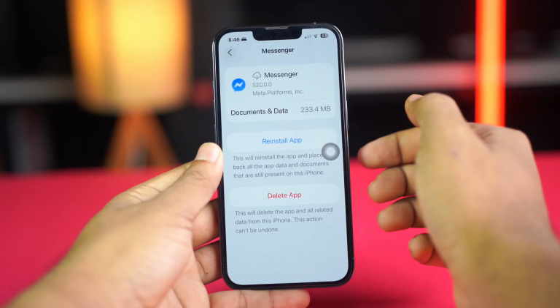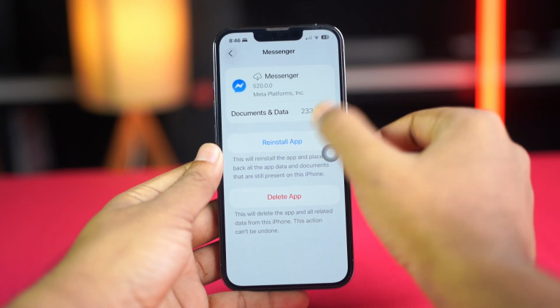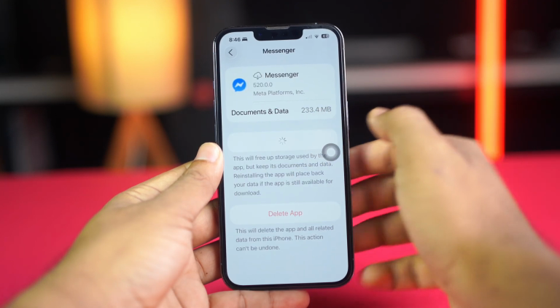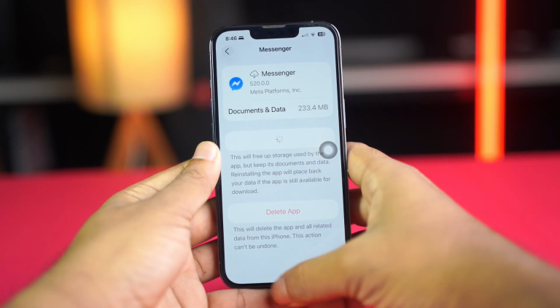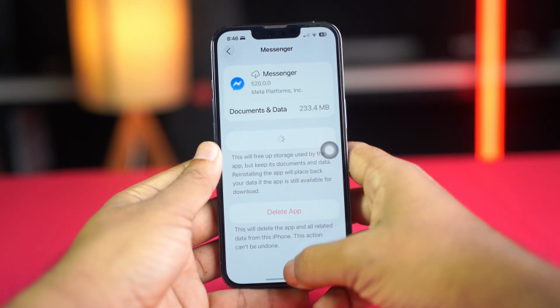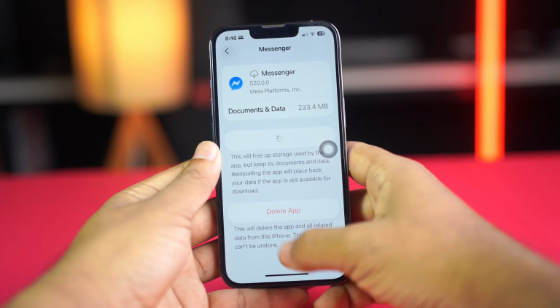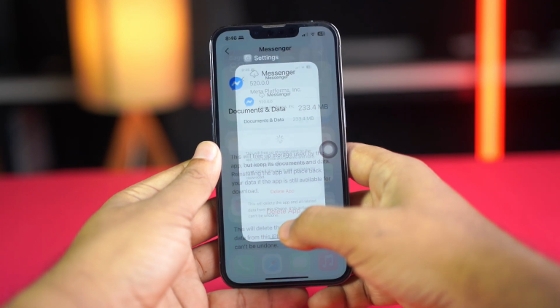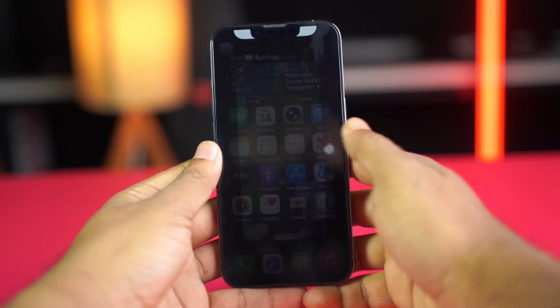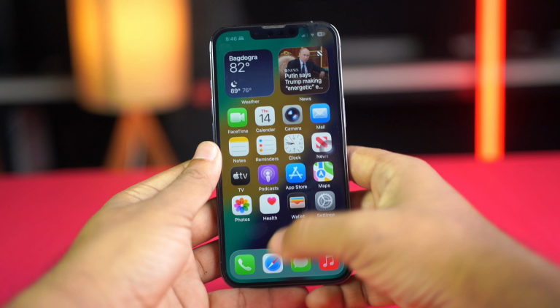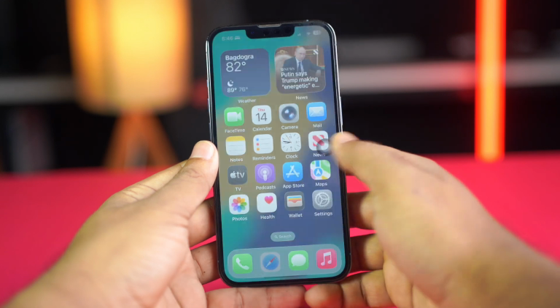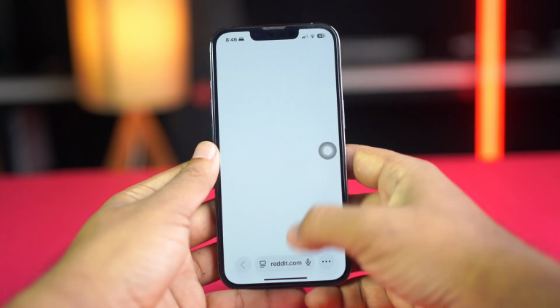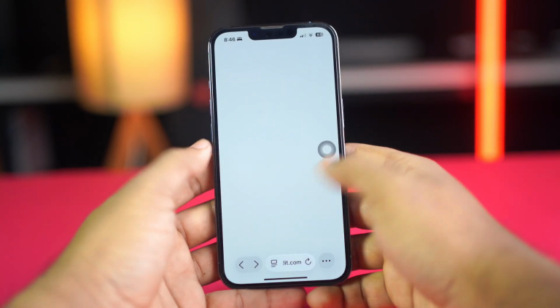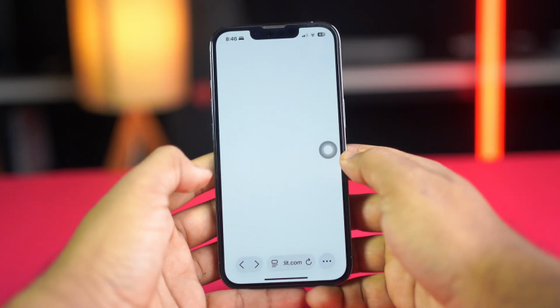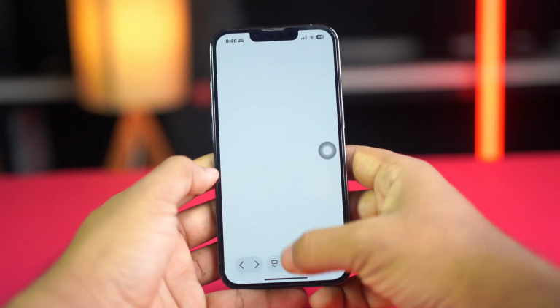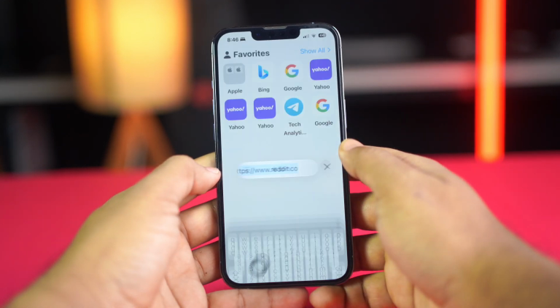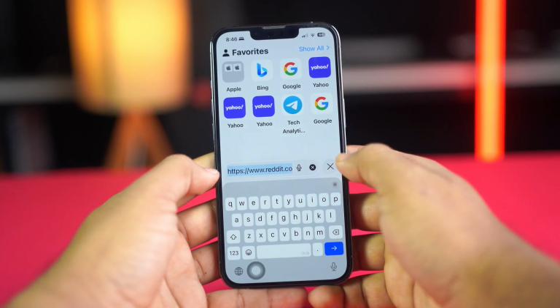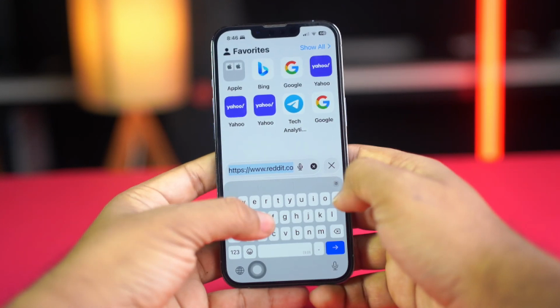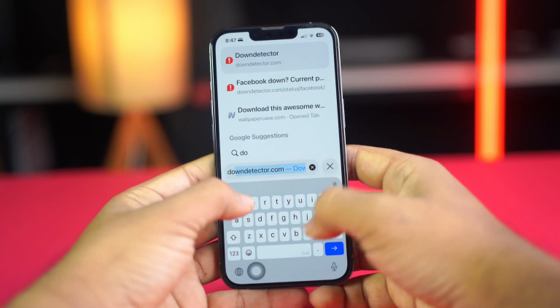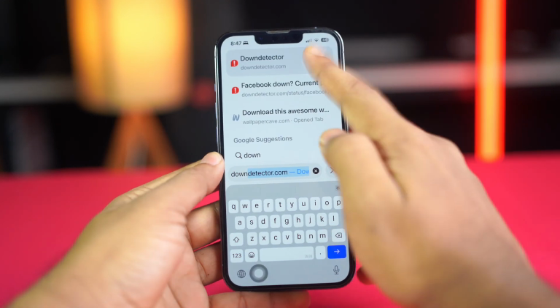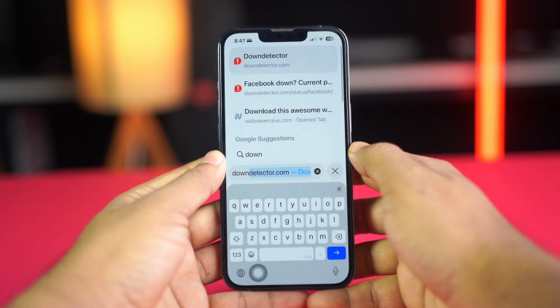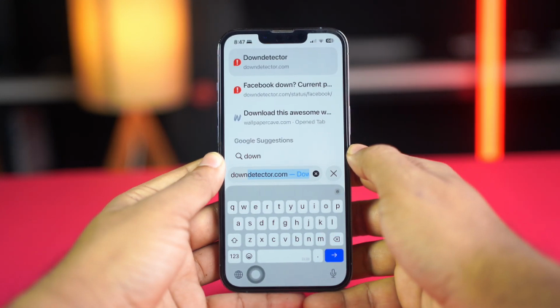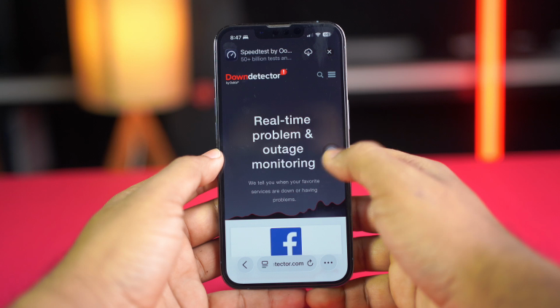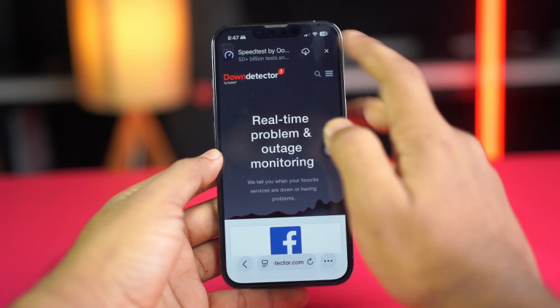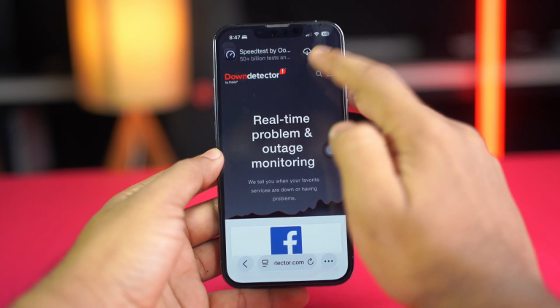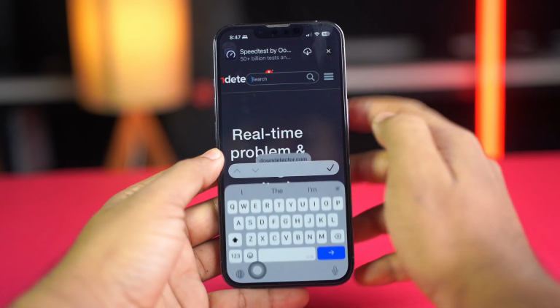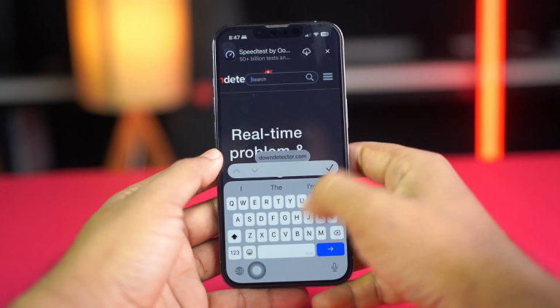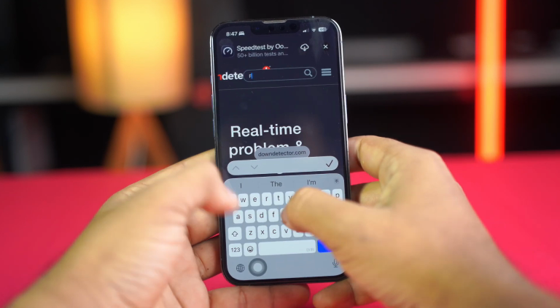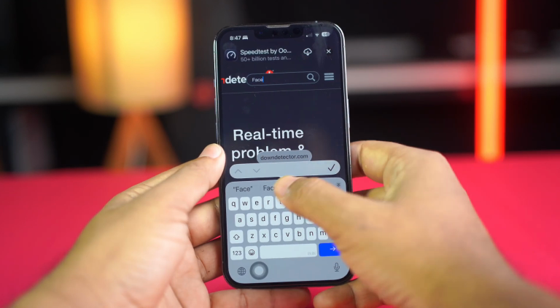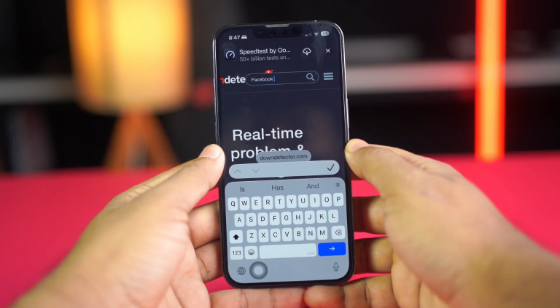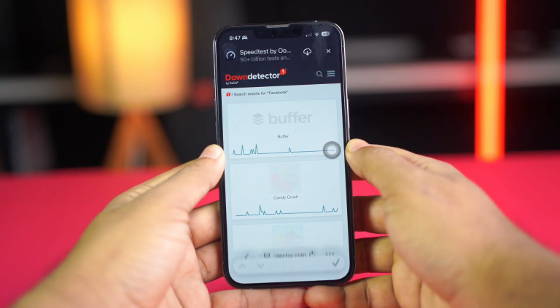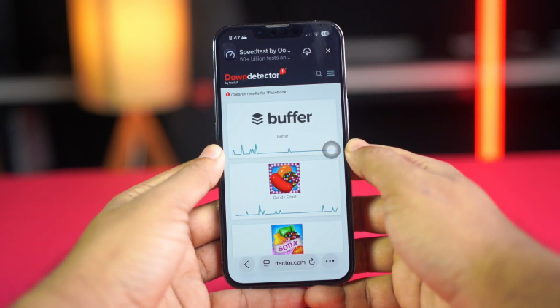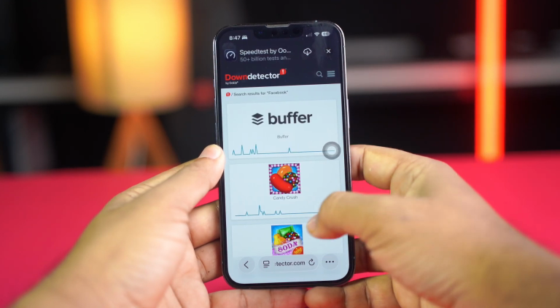If you still have the same issue, then check the Facebook server to see whether it's down or not. Open any browser, type Down Detector, tap Search, and type Facebook. From here, check whether Facebook is down or not.